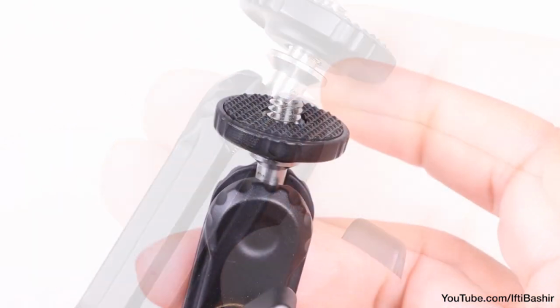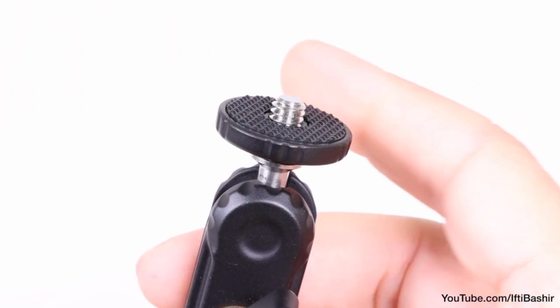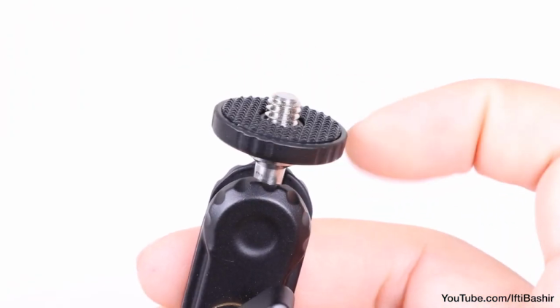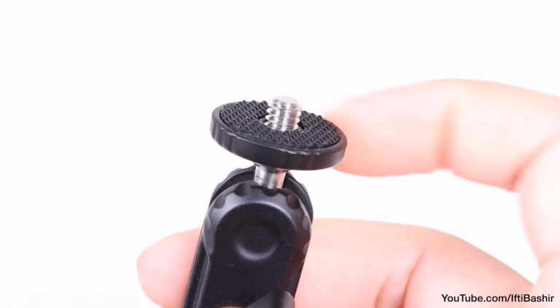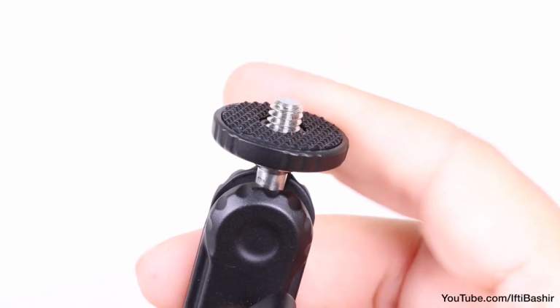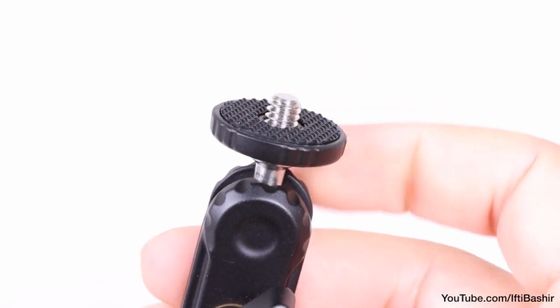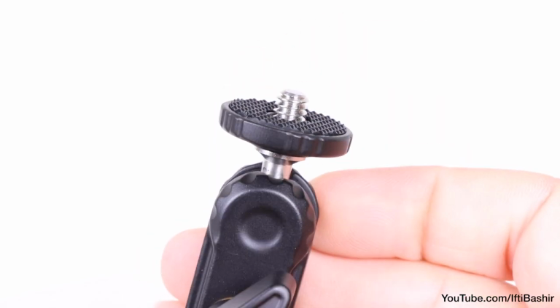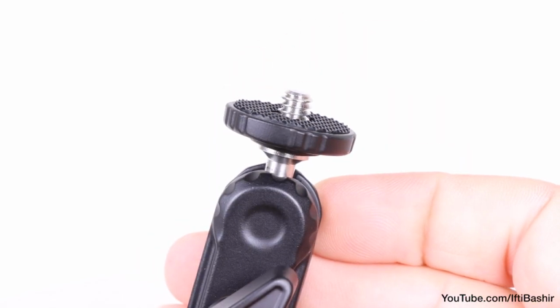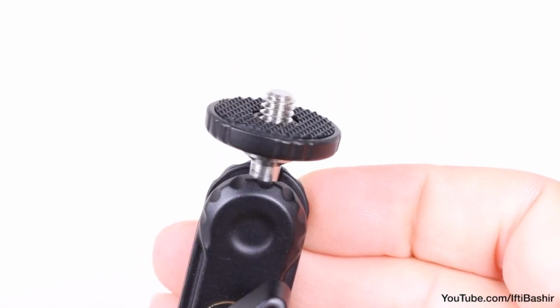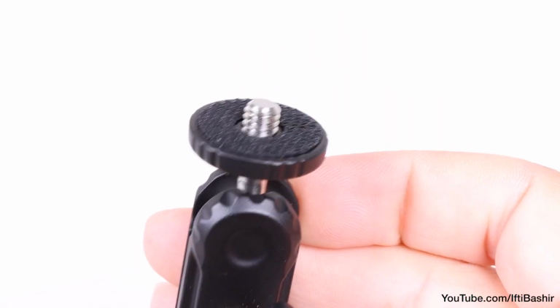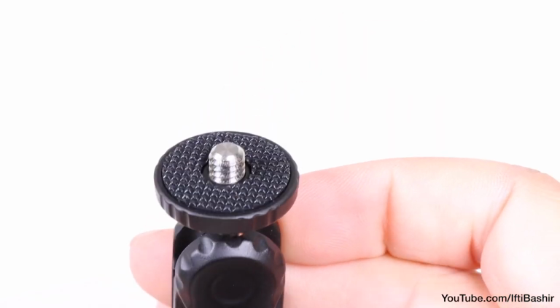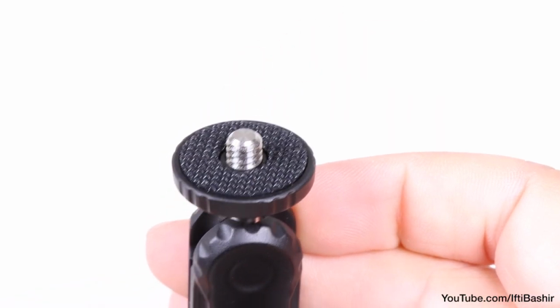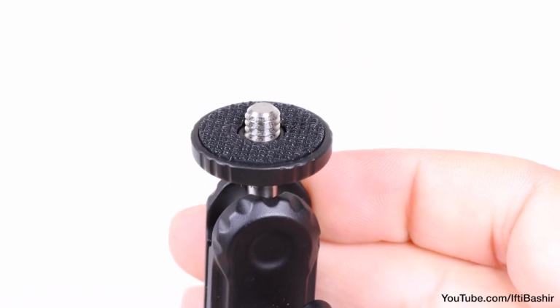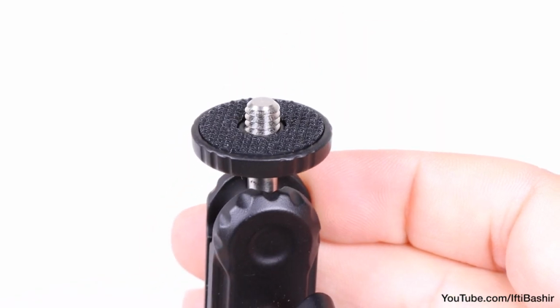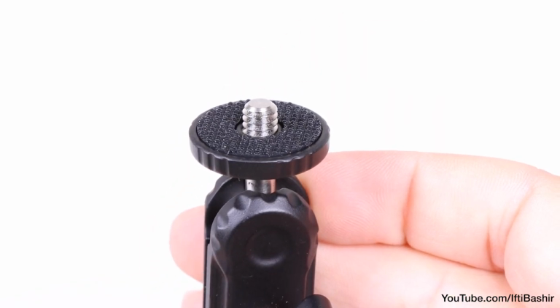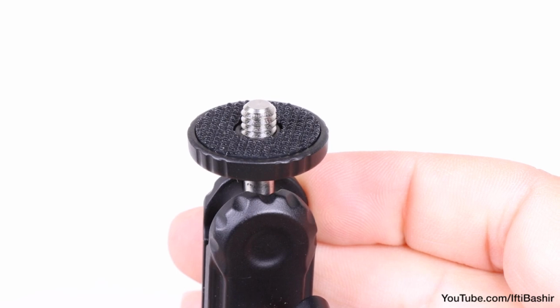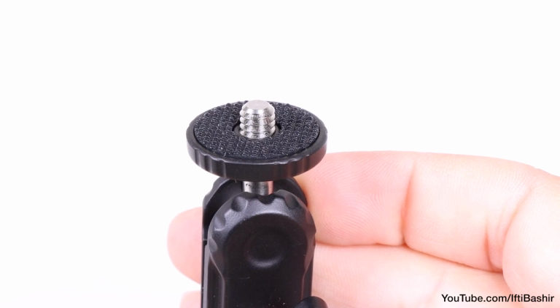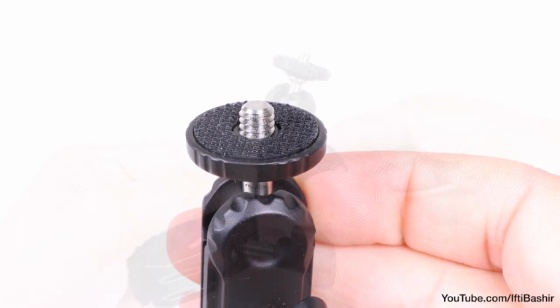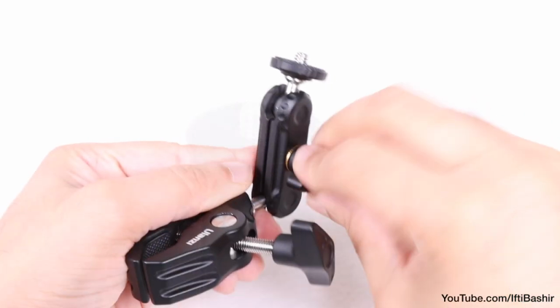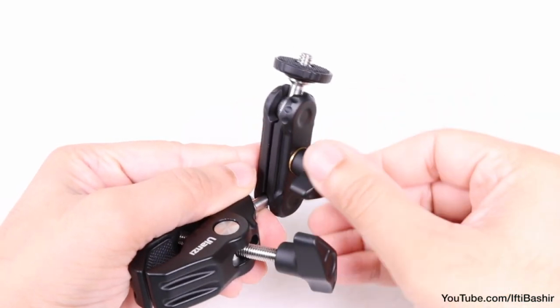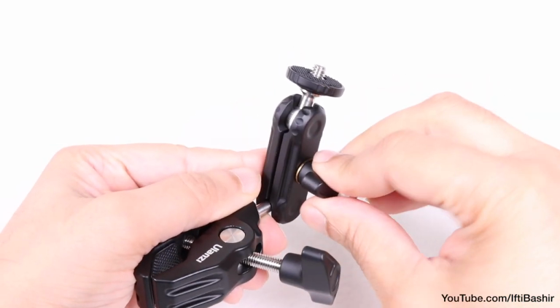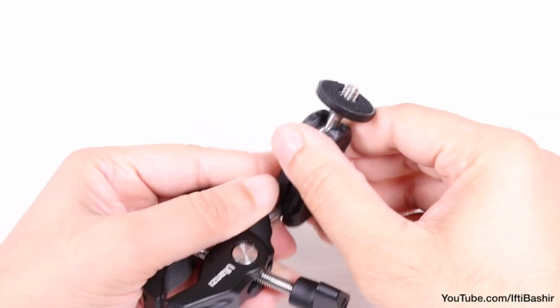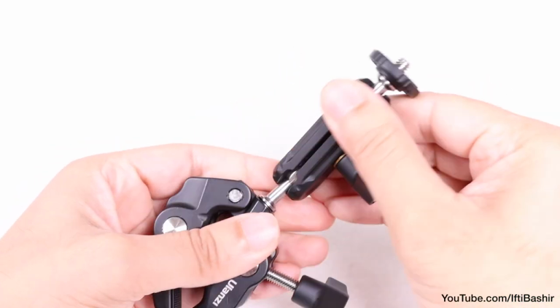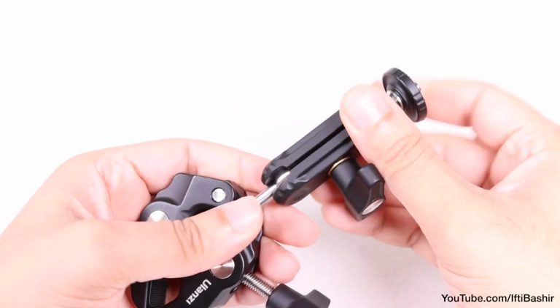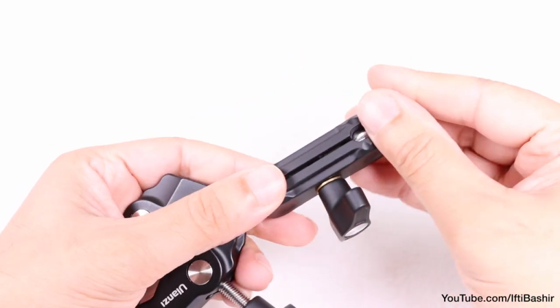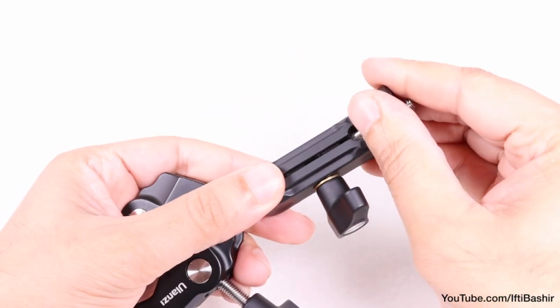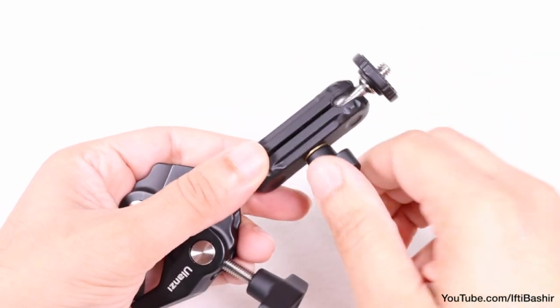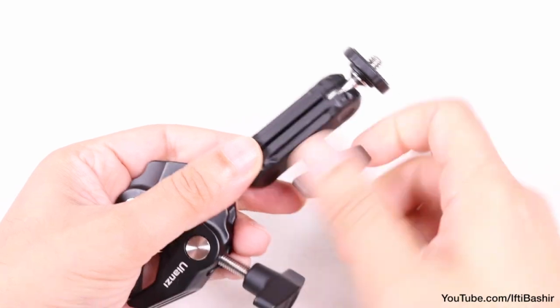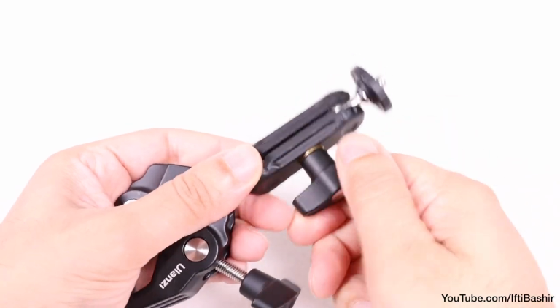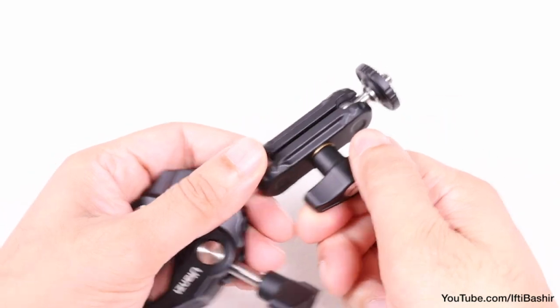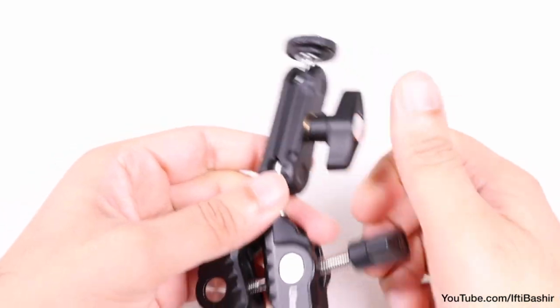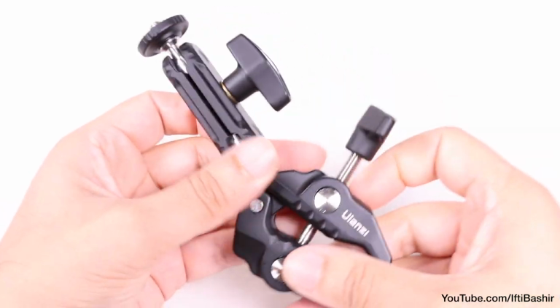At the very top, we have the standard quarter-inch 20 mounting point where we can attach cameras, lights, microphones, or any other accessory. With a maximum payload of one and a half kilograms, you could even attach a full DSLR pretty securely.